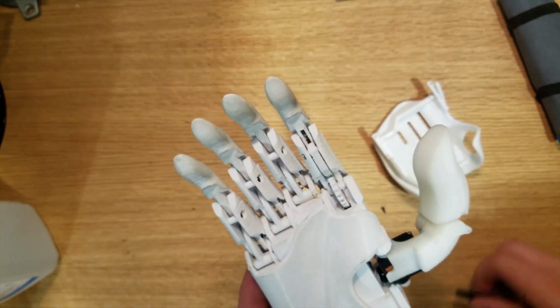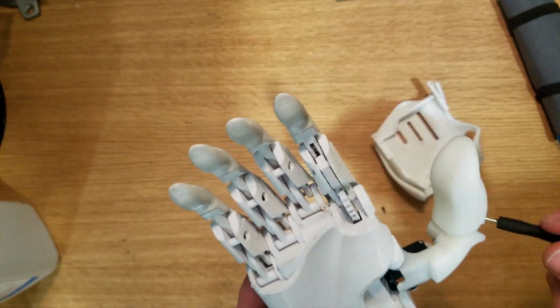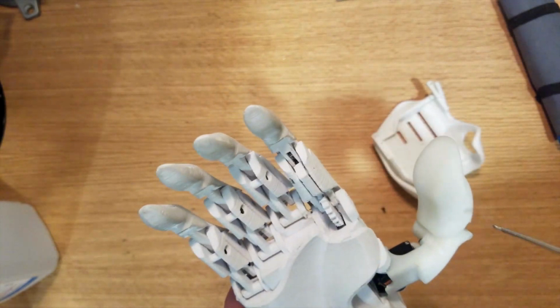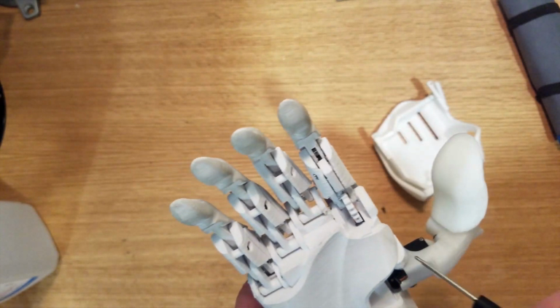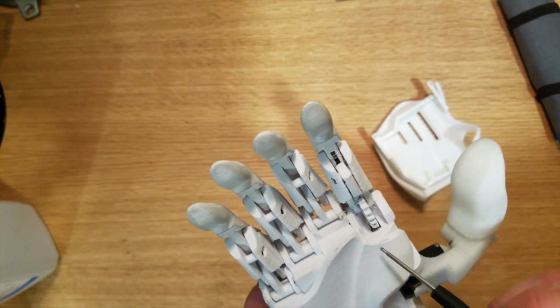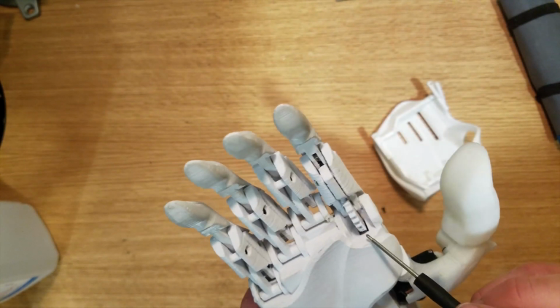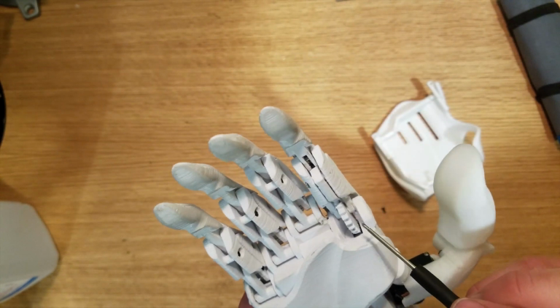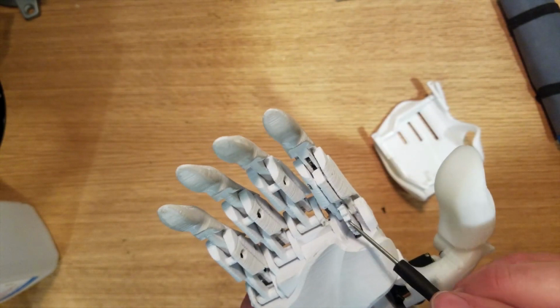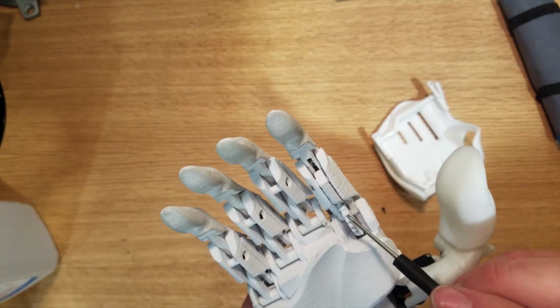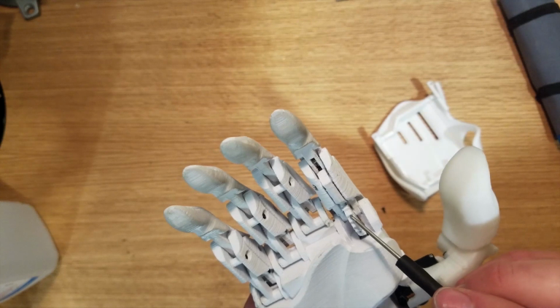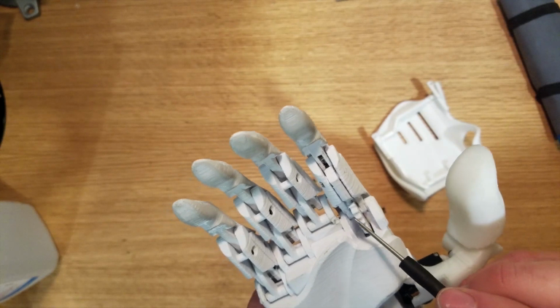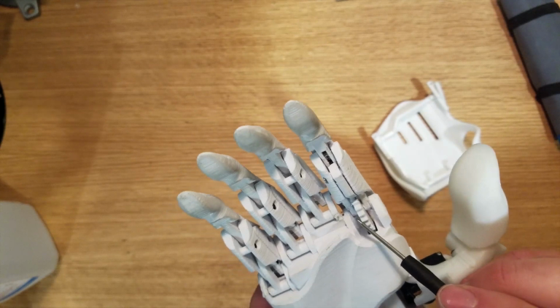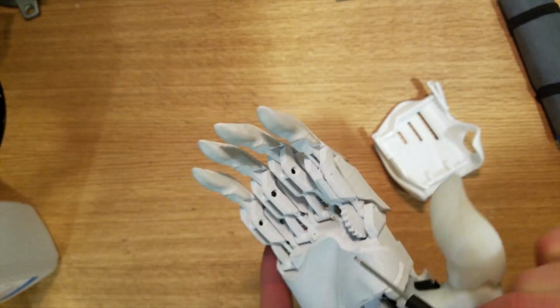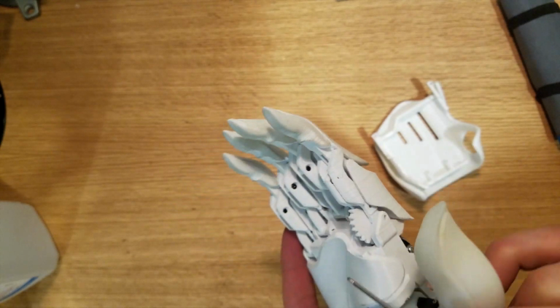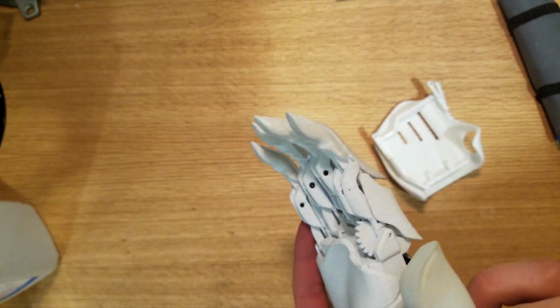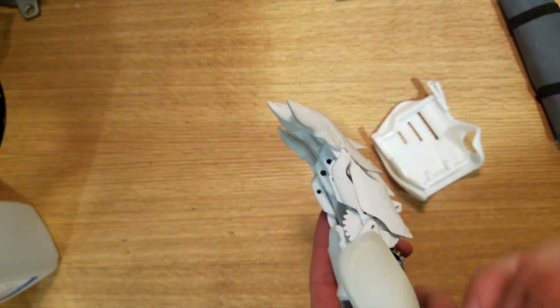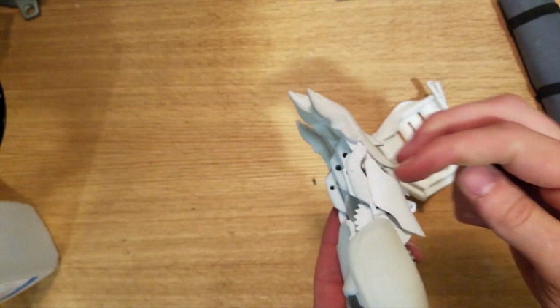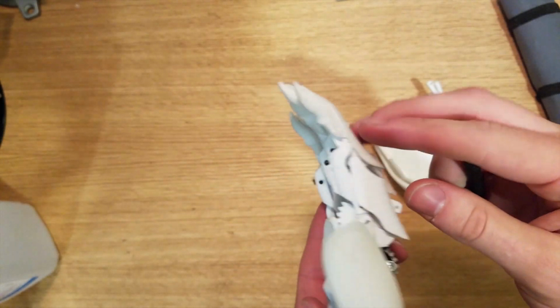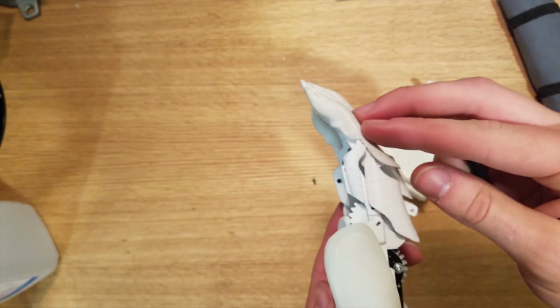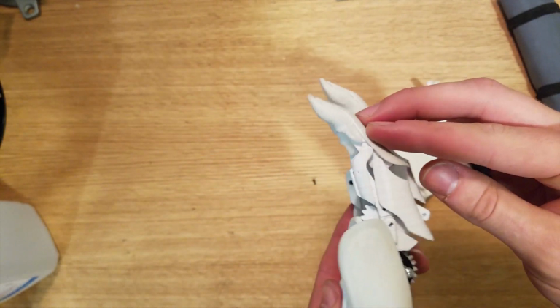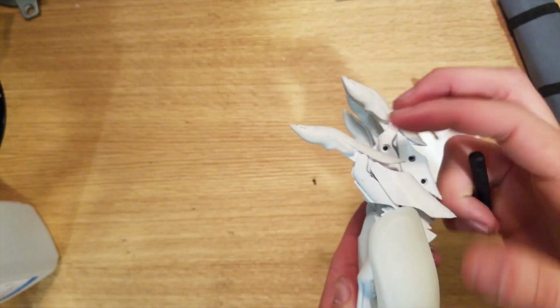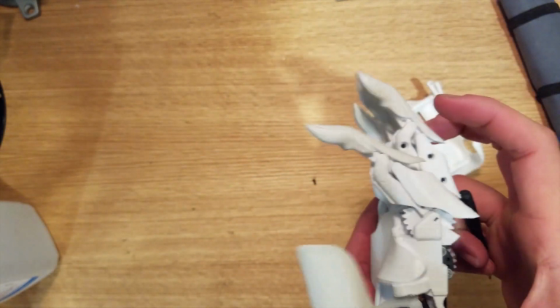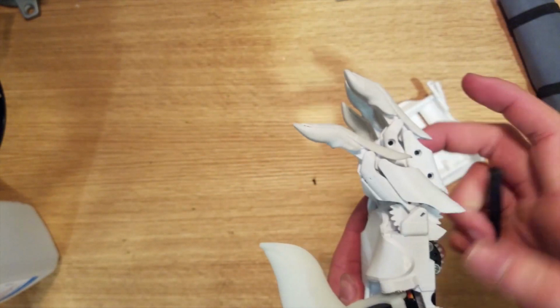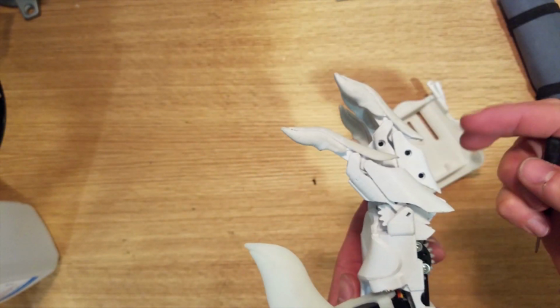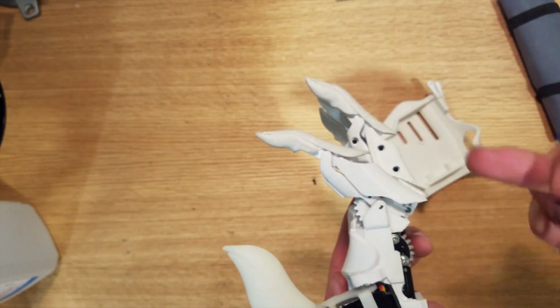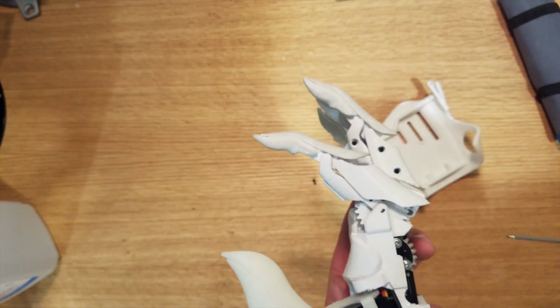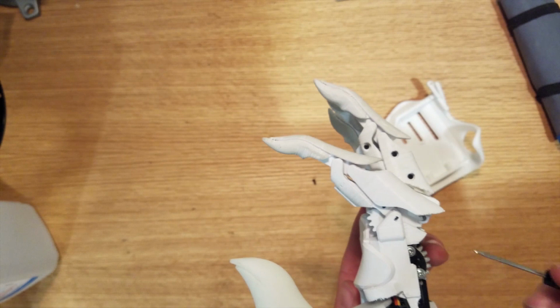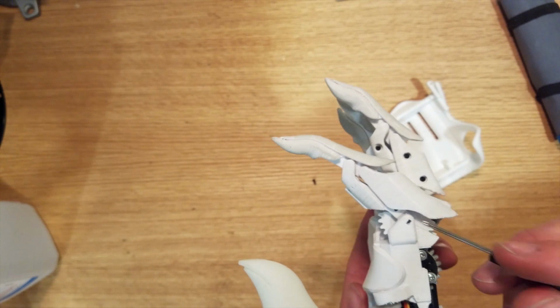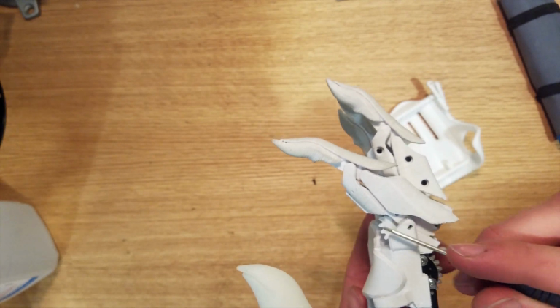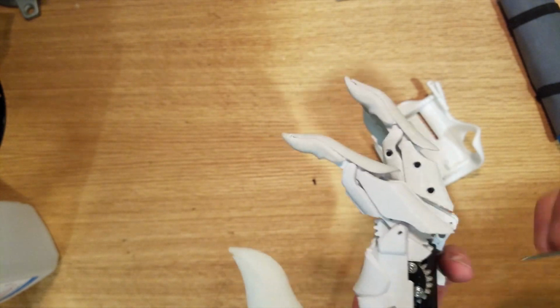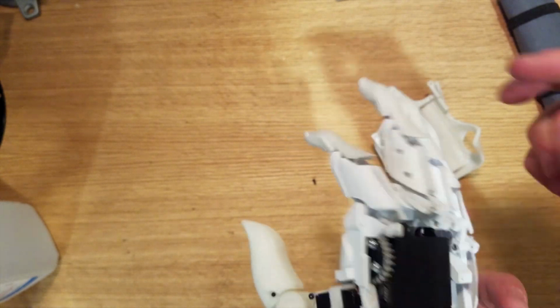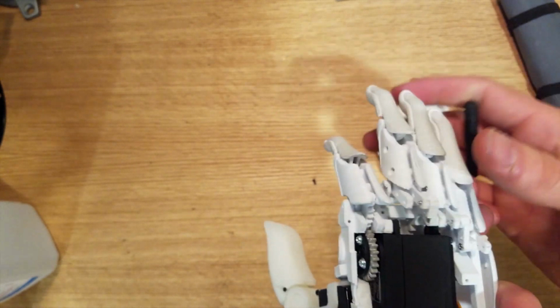Eventually we will have this plastic gear replaced by aluminum, so that both of the gears in the index finger are going to be aluminum.